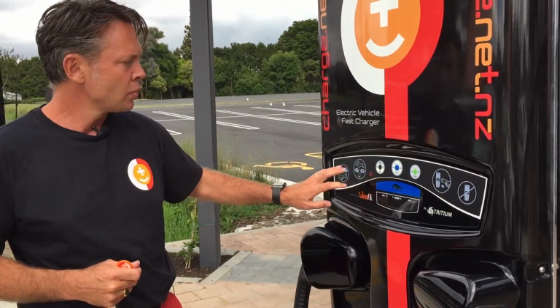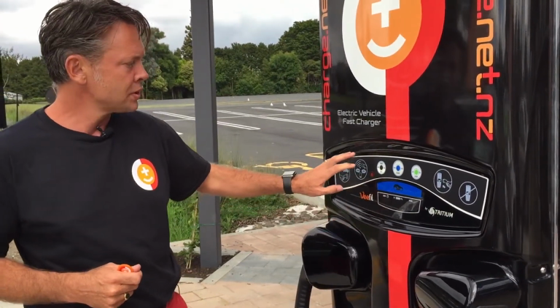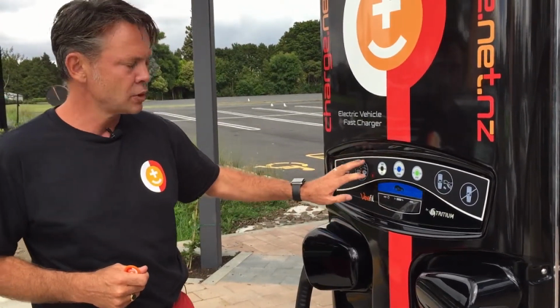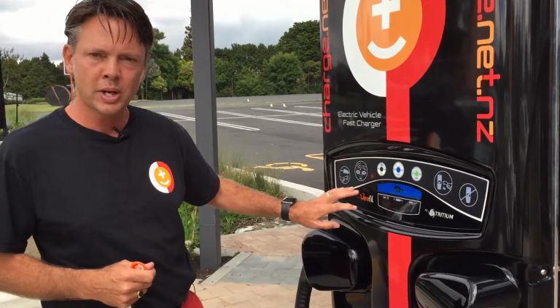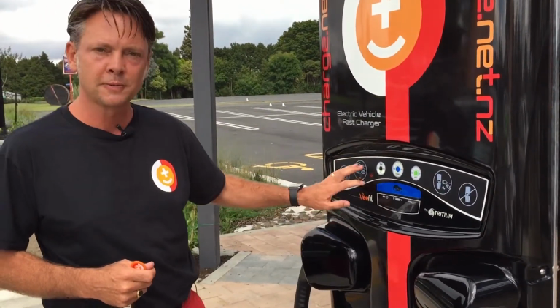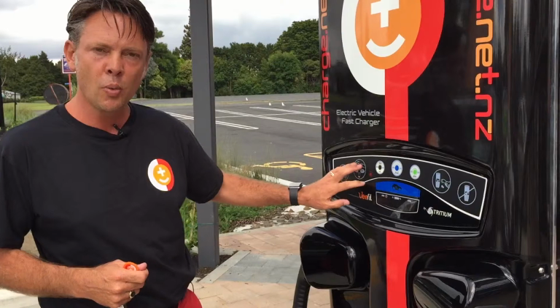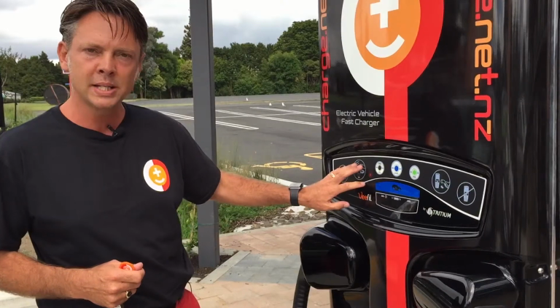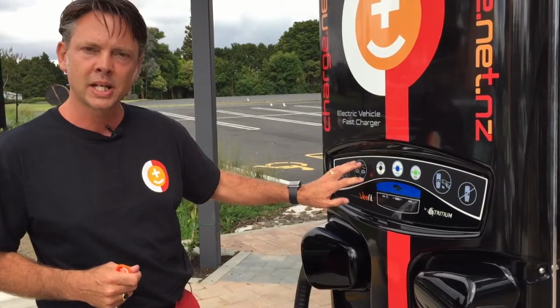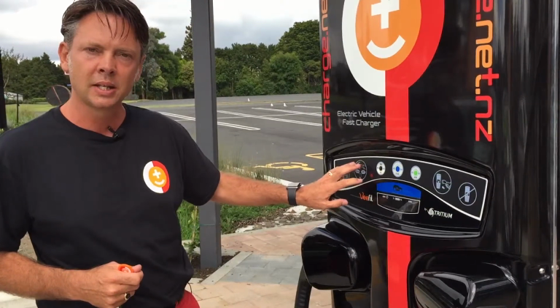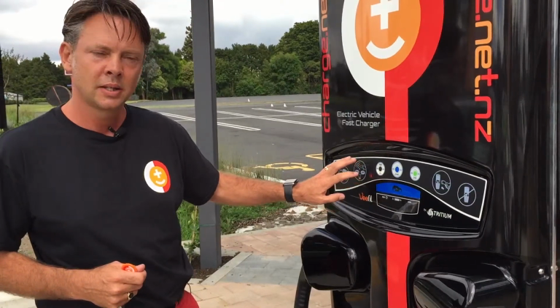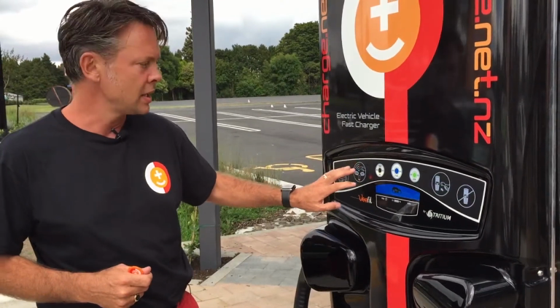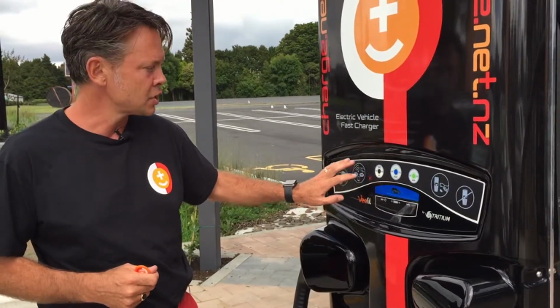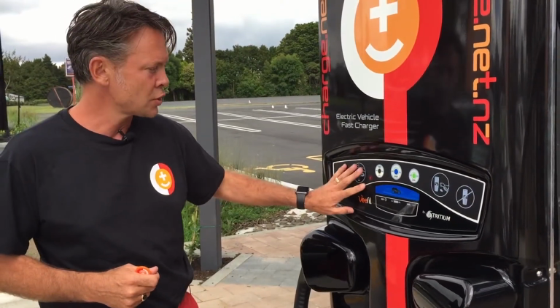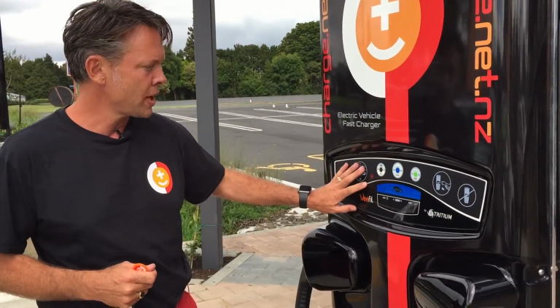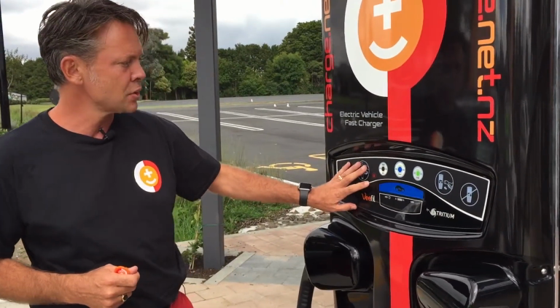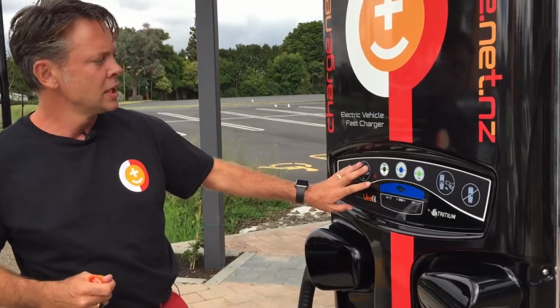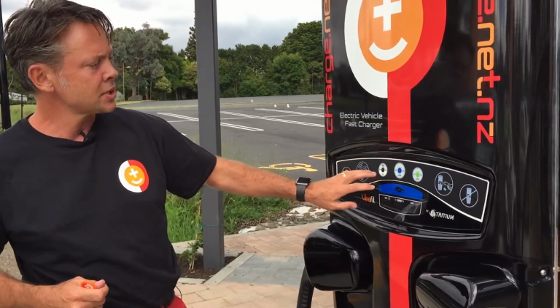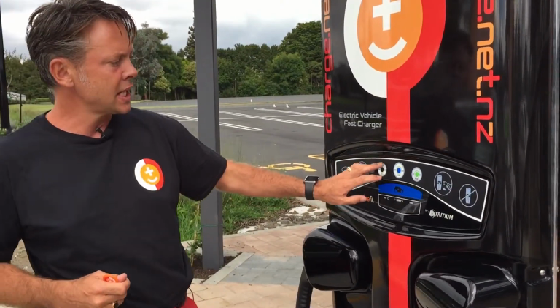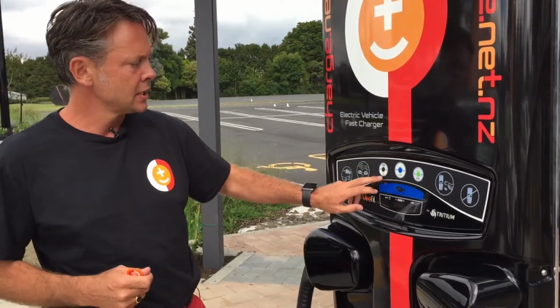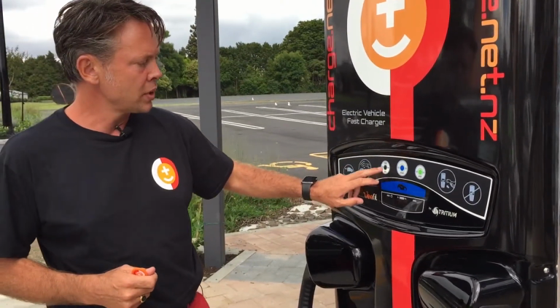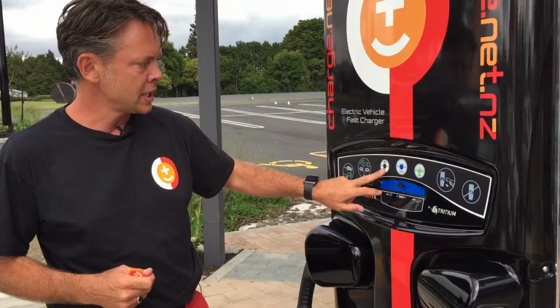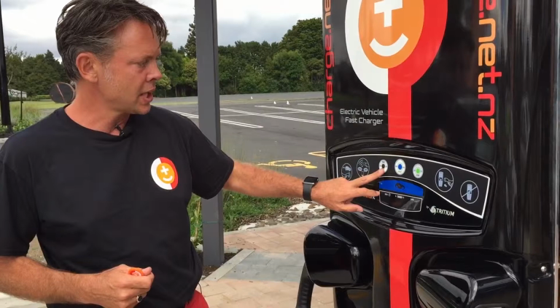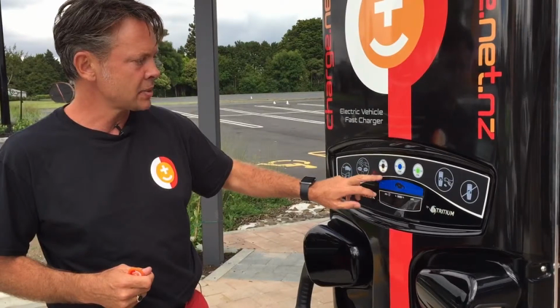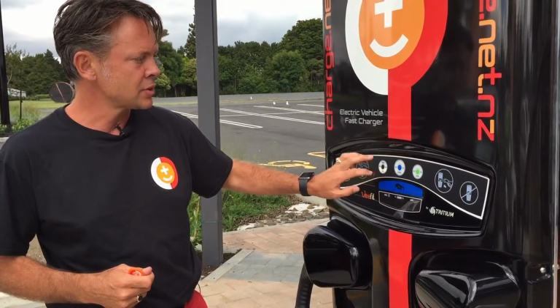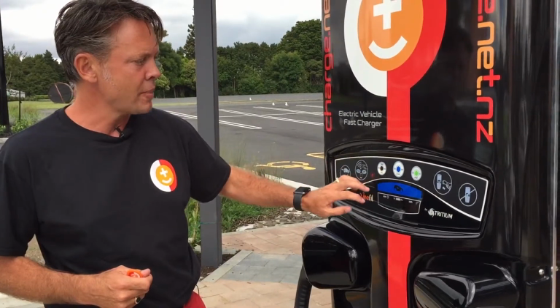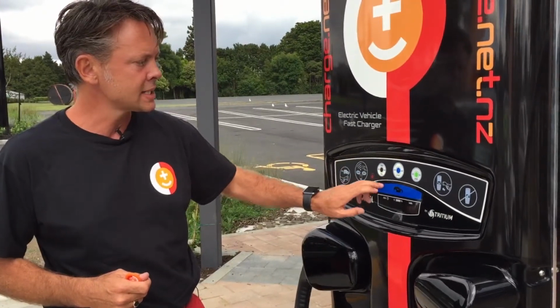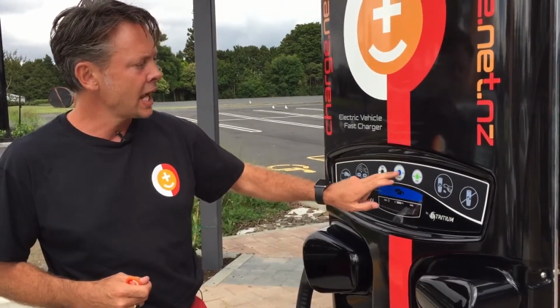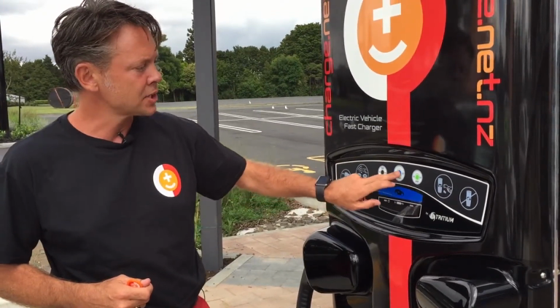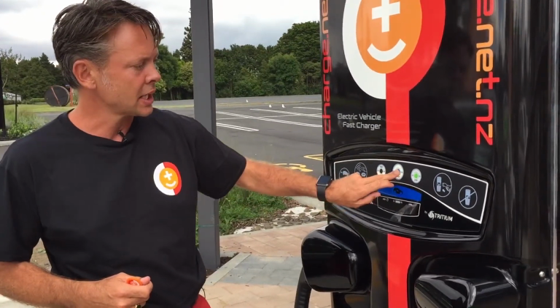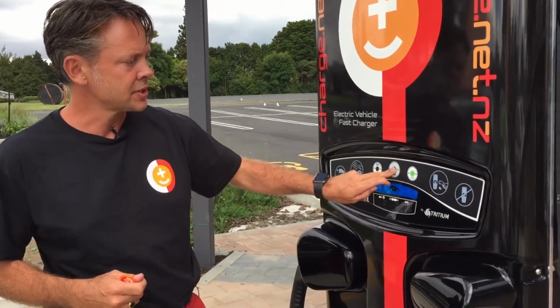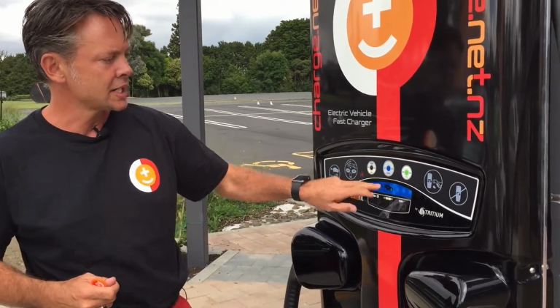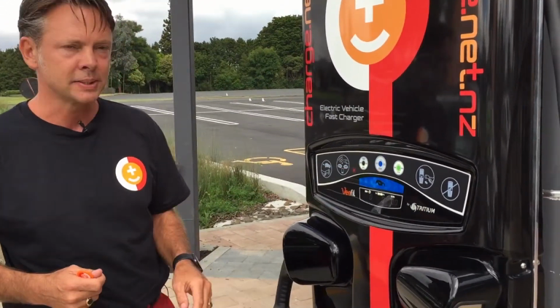Once you've used one of those four ways of getting the charger operational, you just select whether you want to leave it at 80% or max and click the start button.